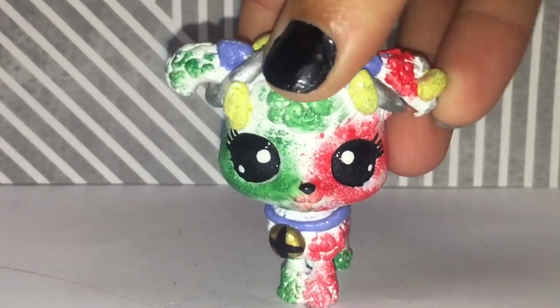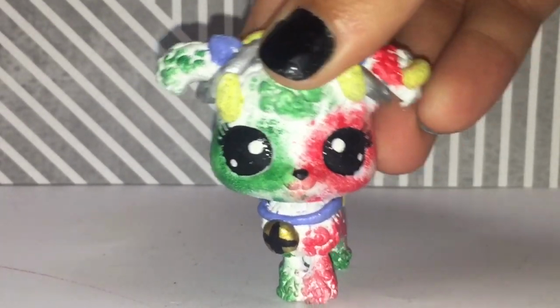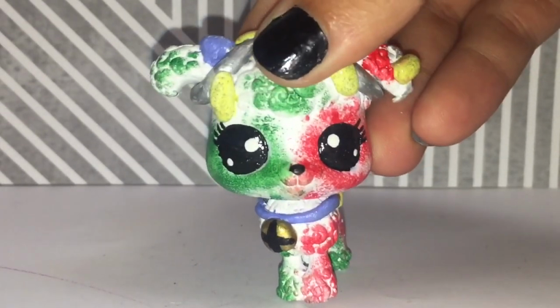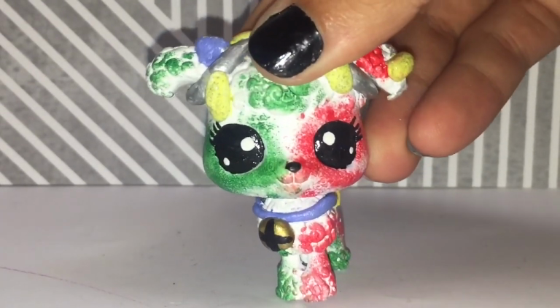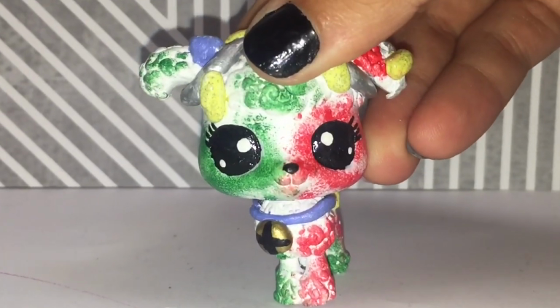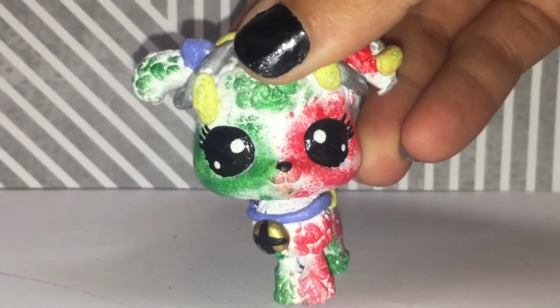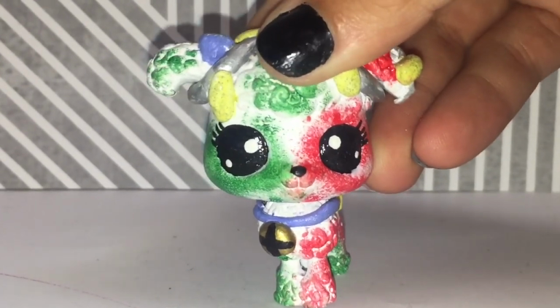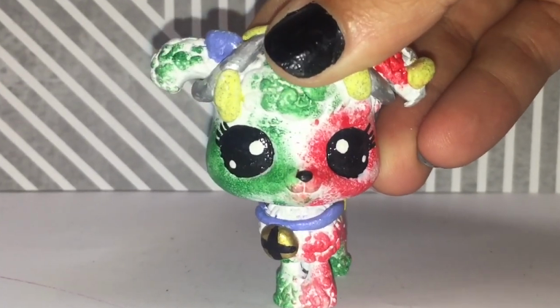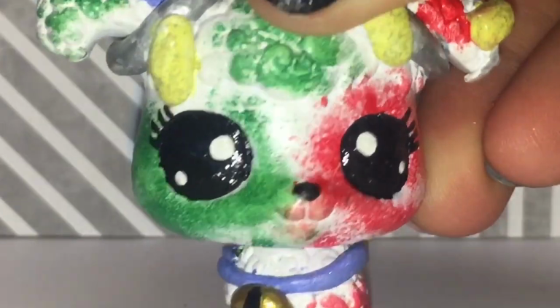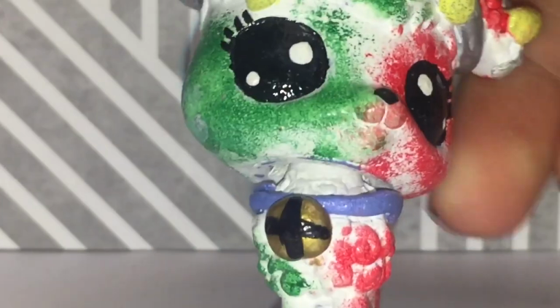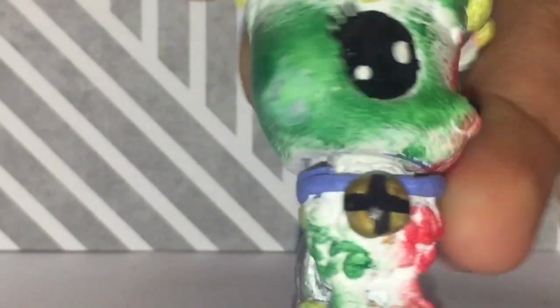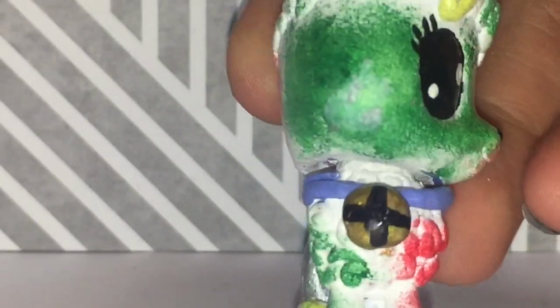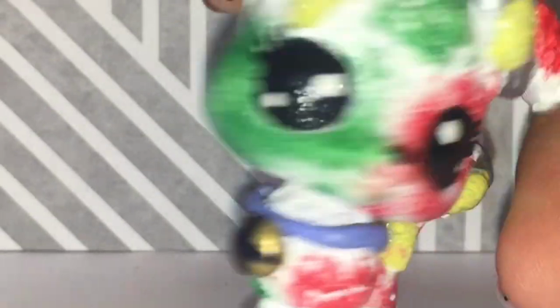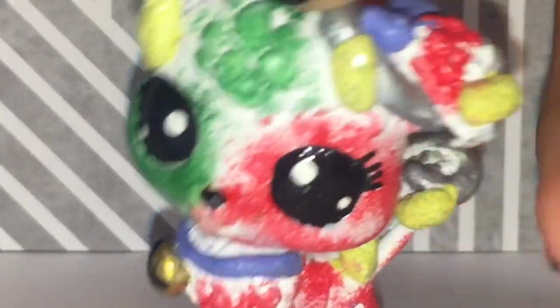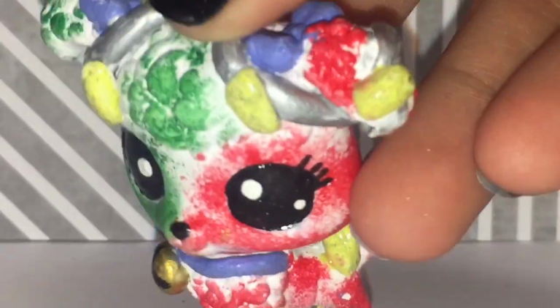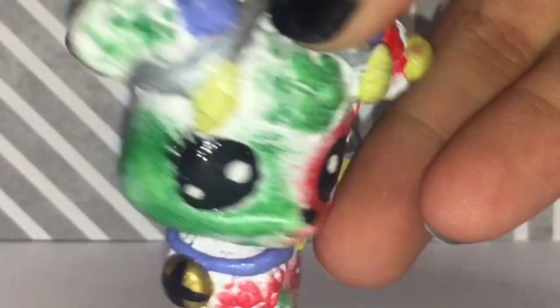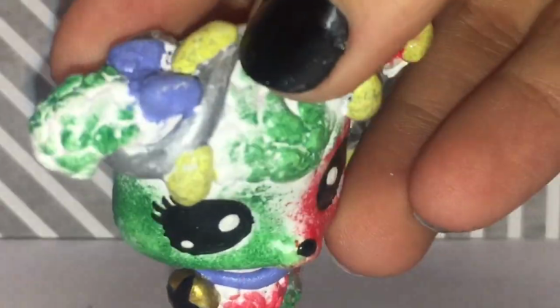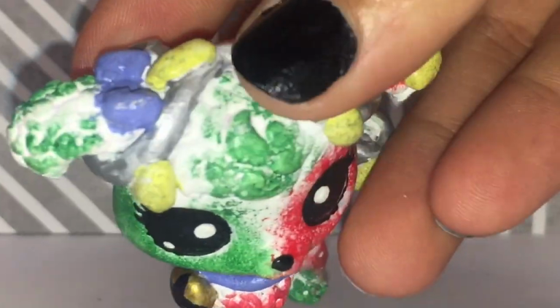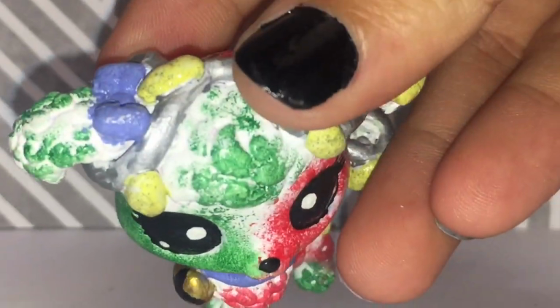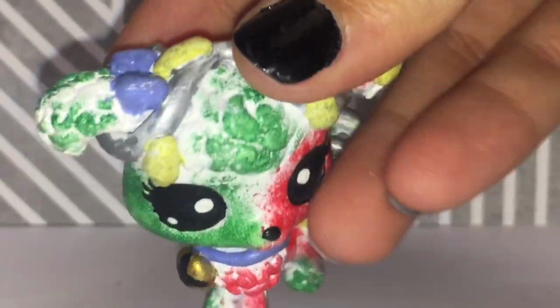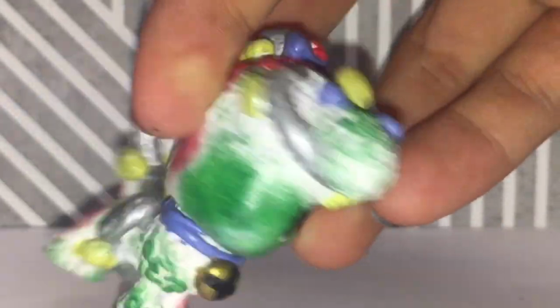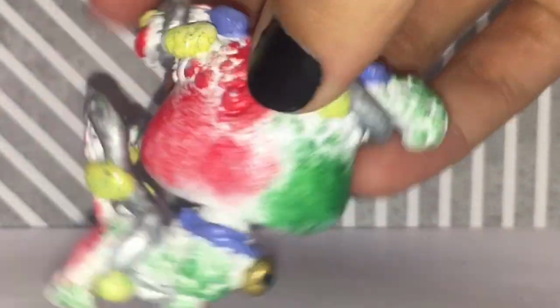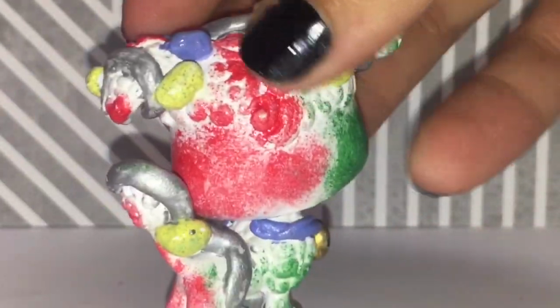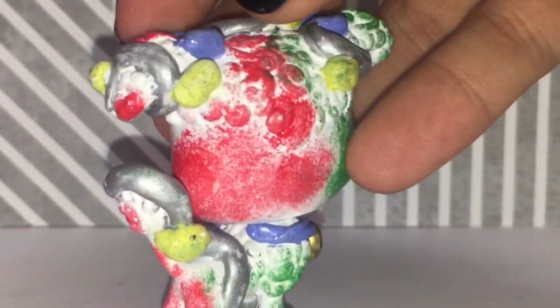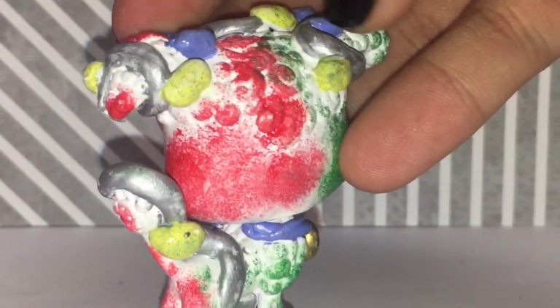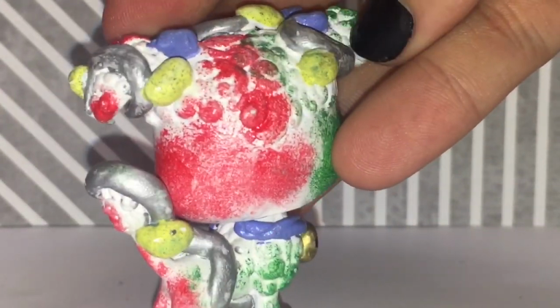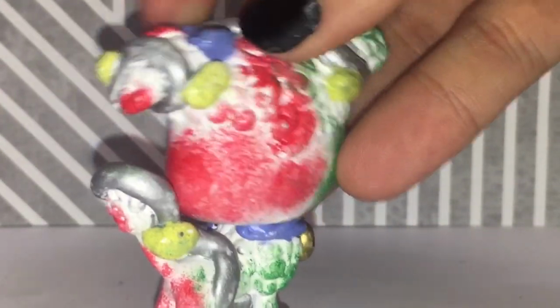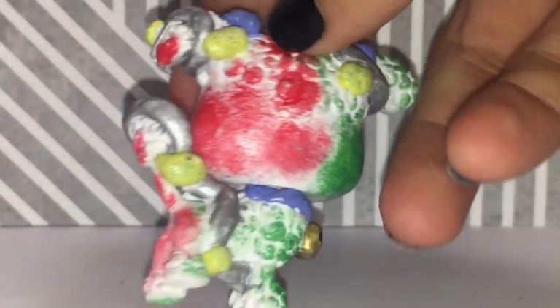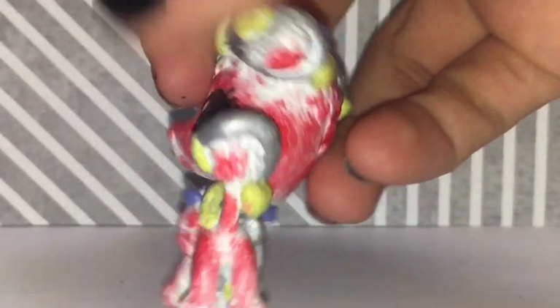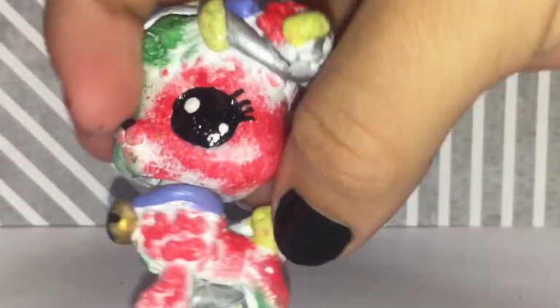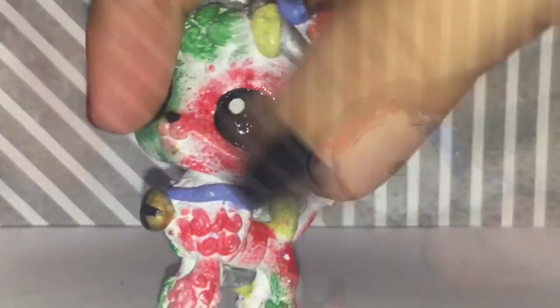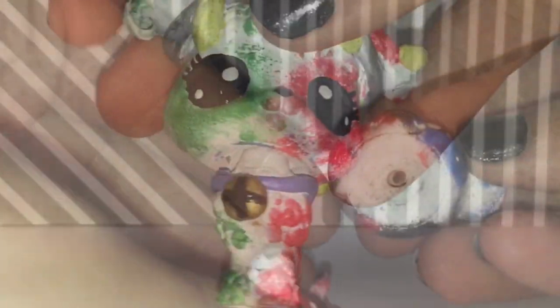This is Bella — she is my Christmas custom from last year, so she's Christmas colors: red, green, and white. She has a bell on her collar, and instead of a flower crown she has strings of Christmas lights on her, which is really cute.